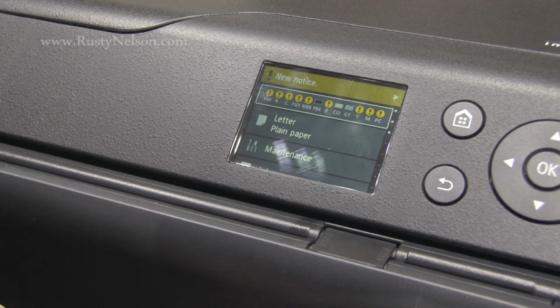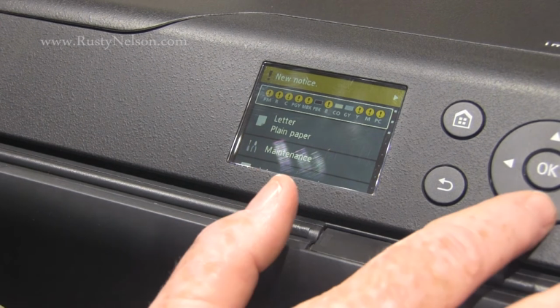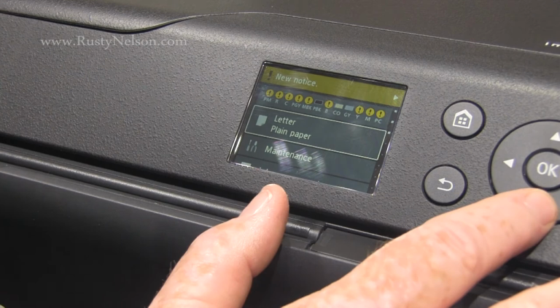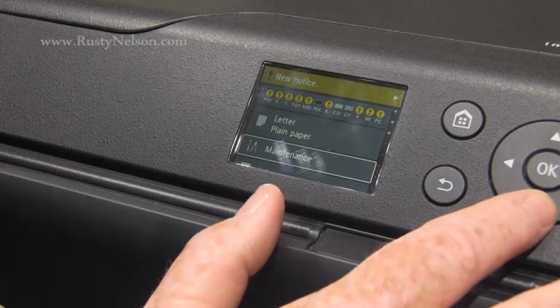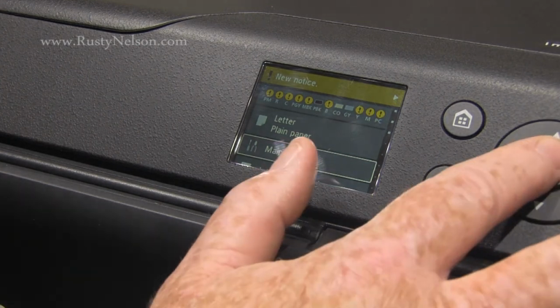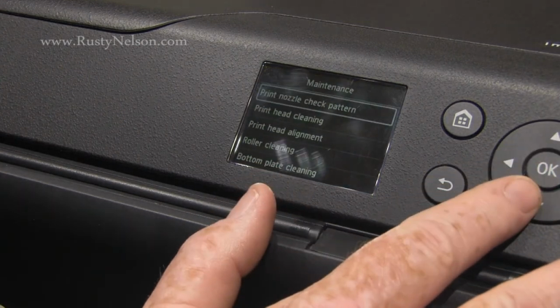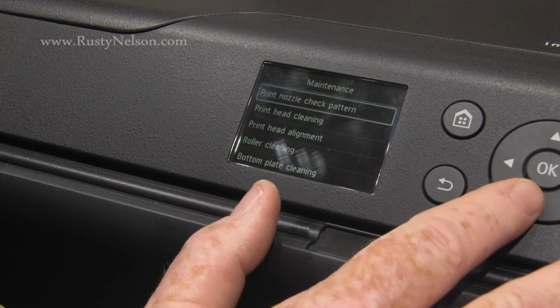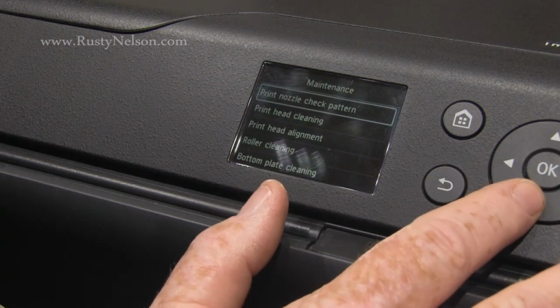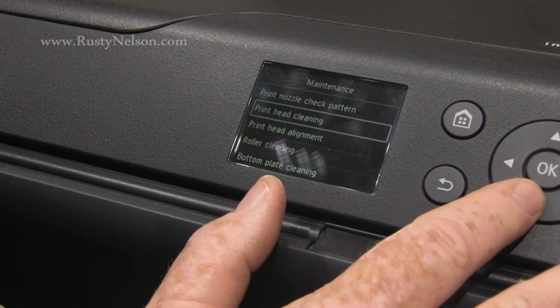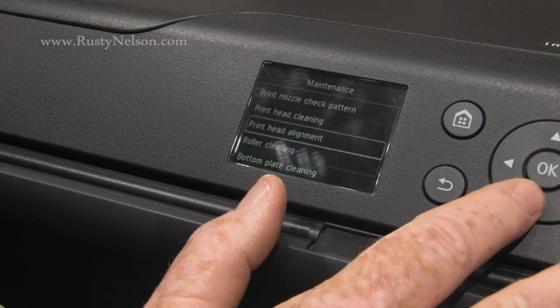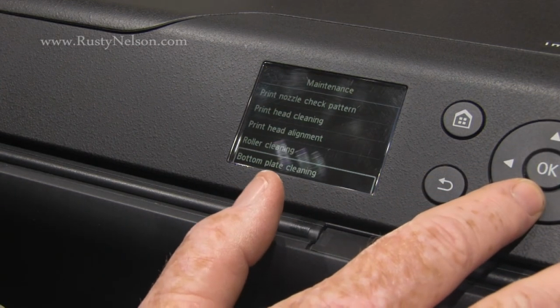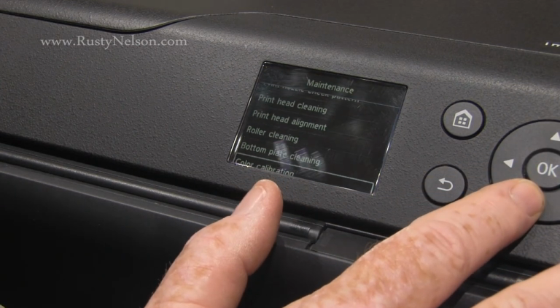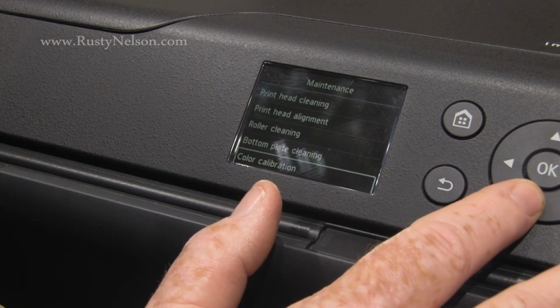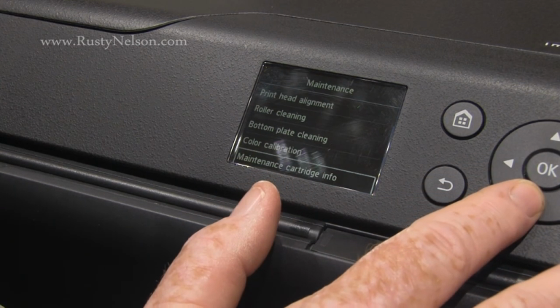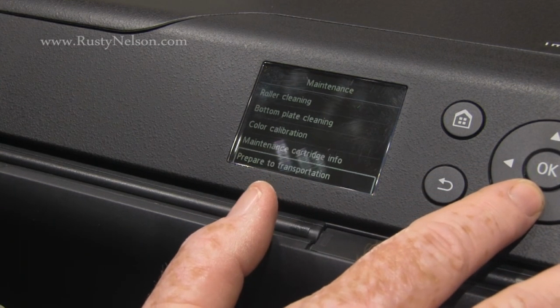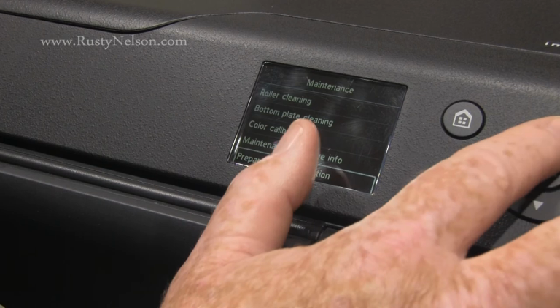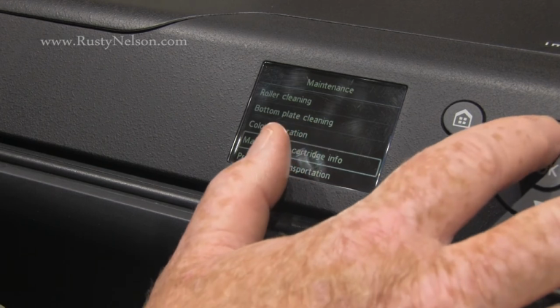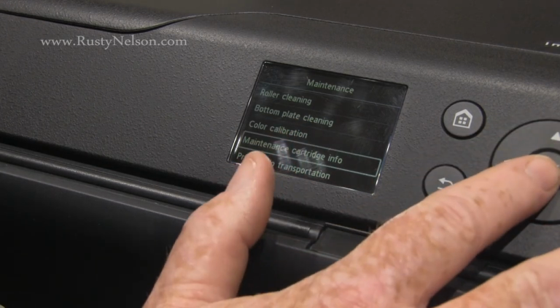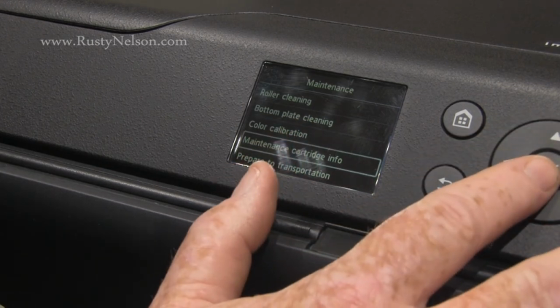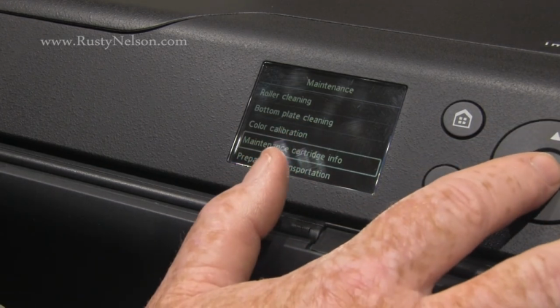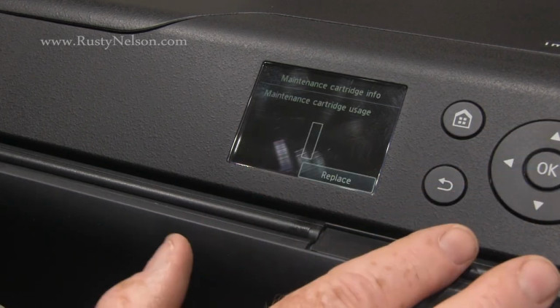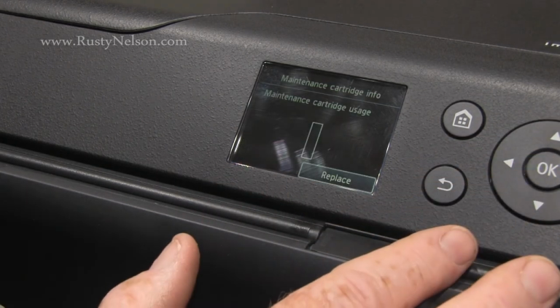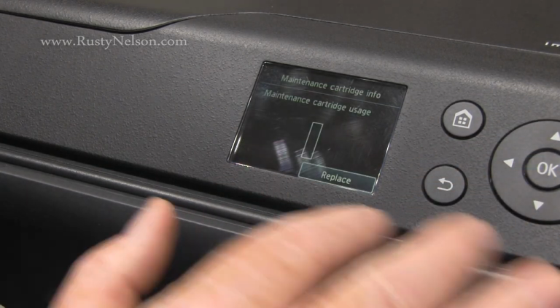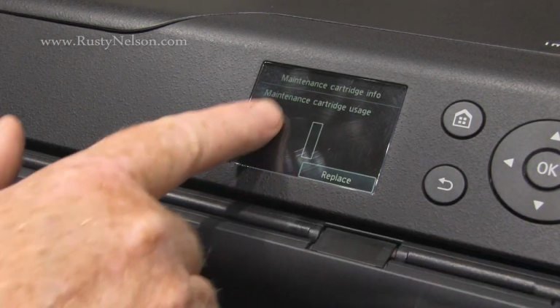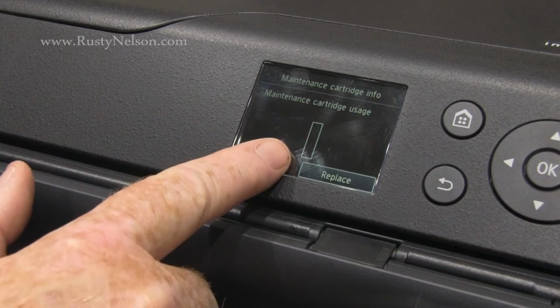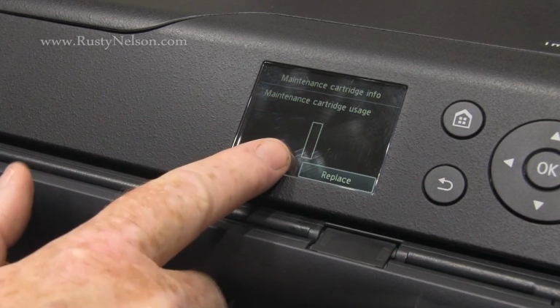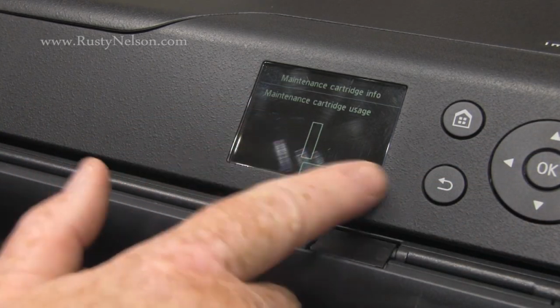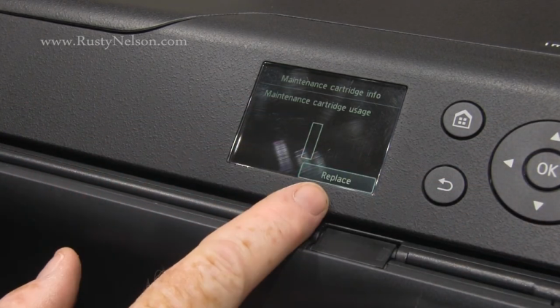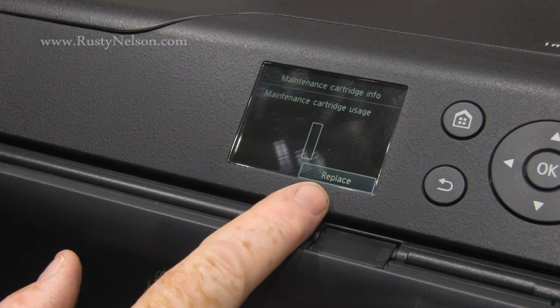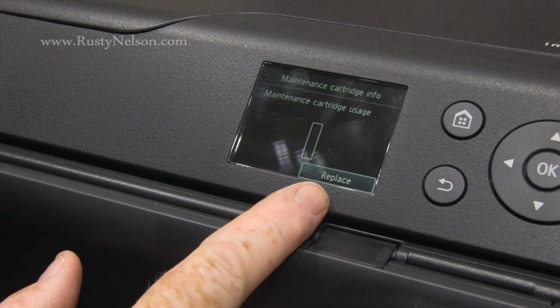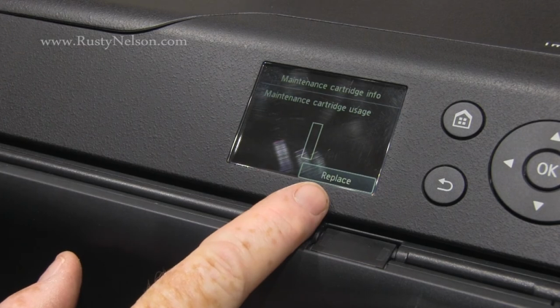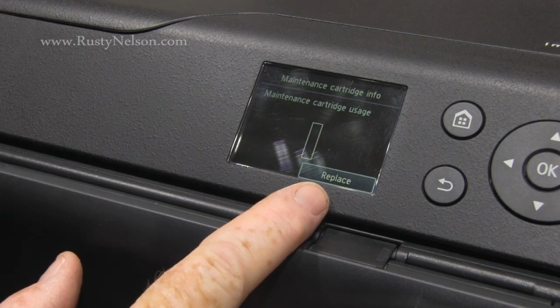If you just want to check it — to see how to check the maintenance cartridge level info — just hit here, and as you can see we have an absolutely empty cartridge.